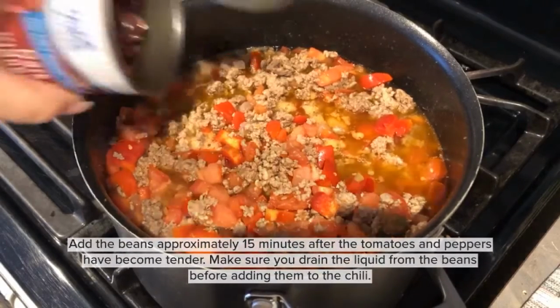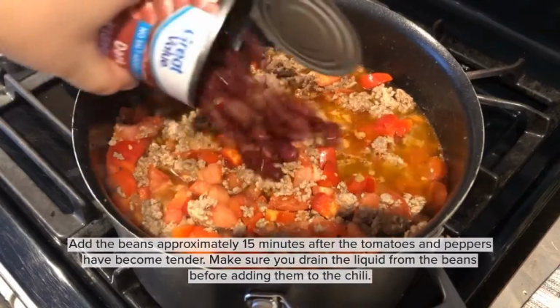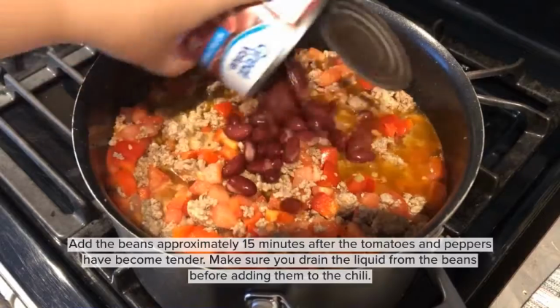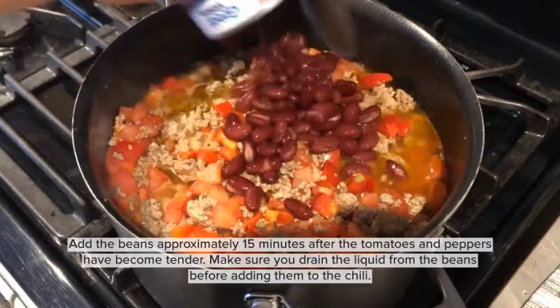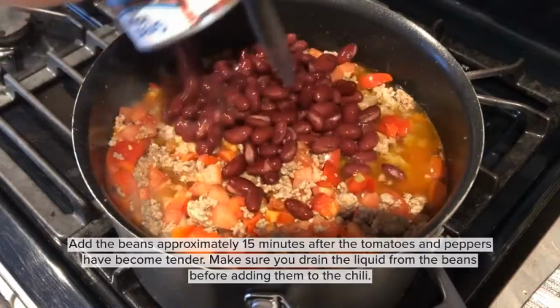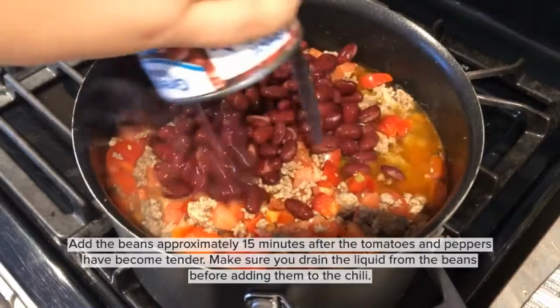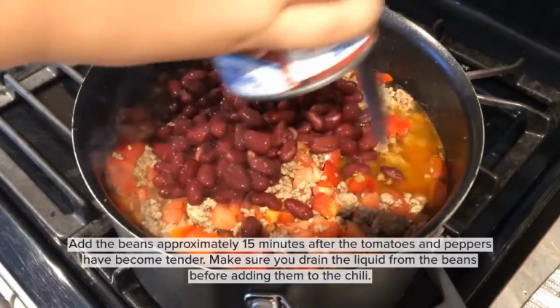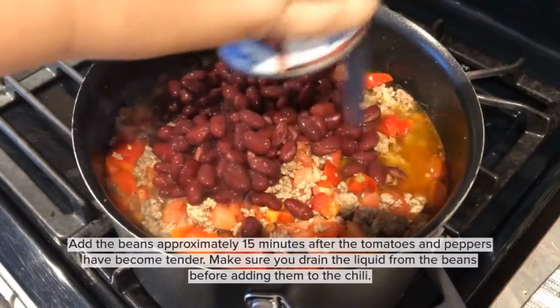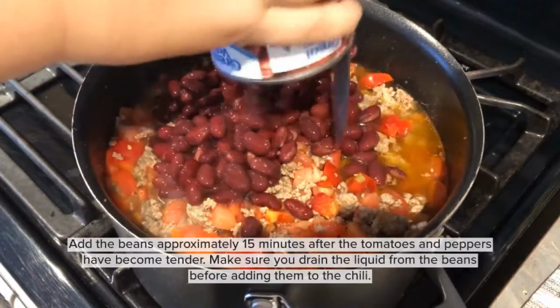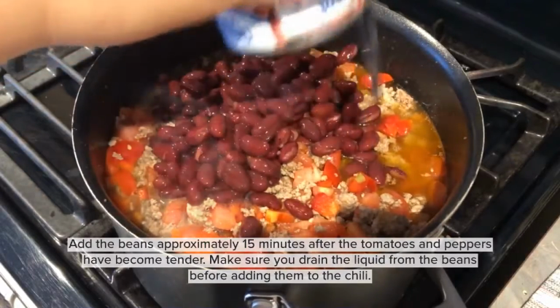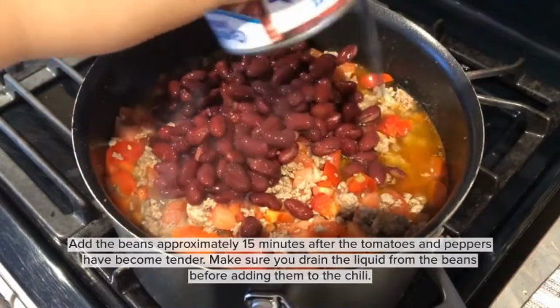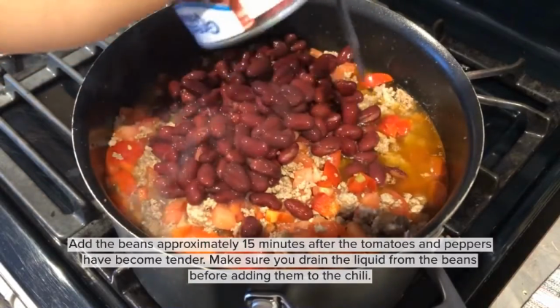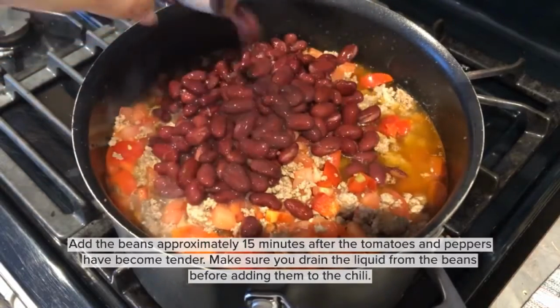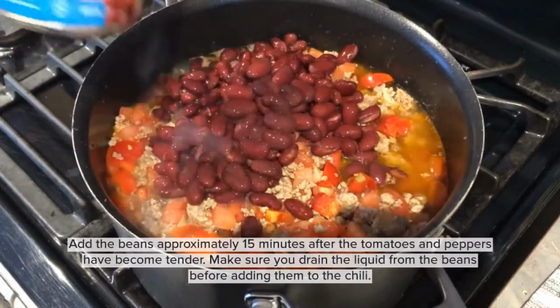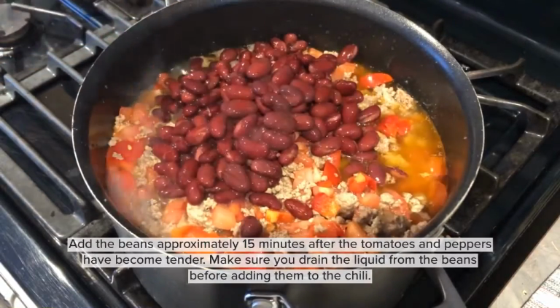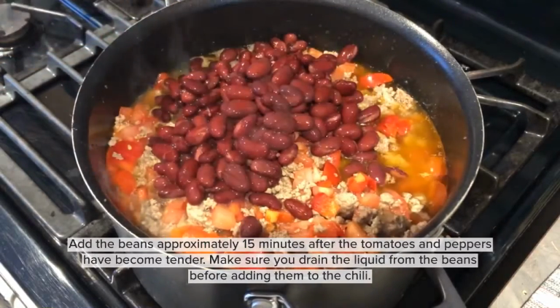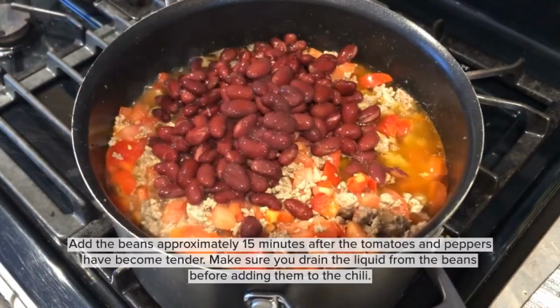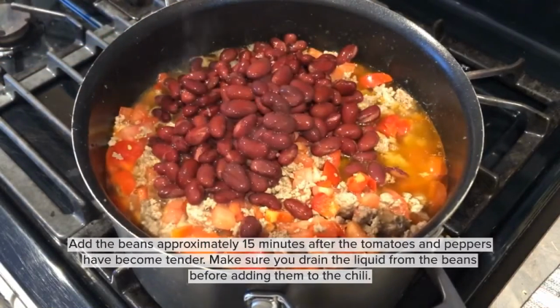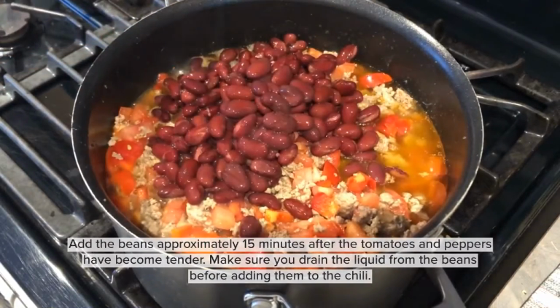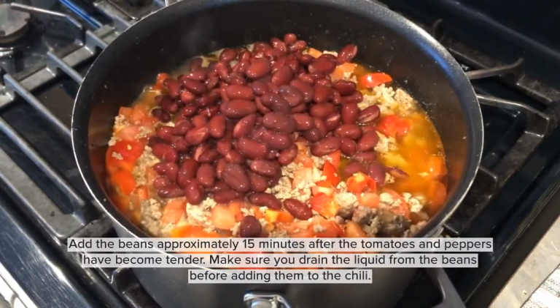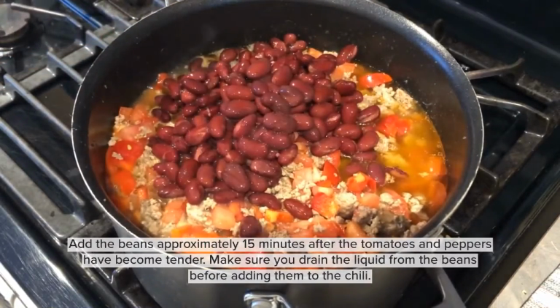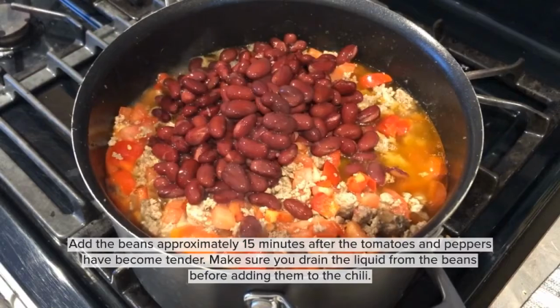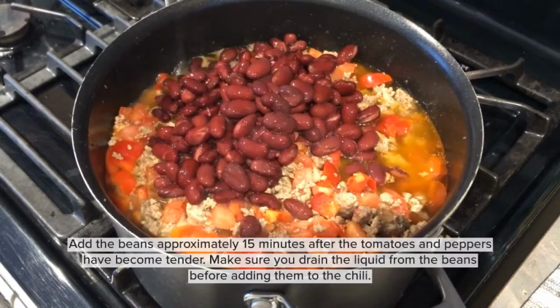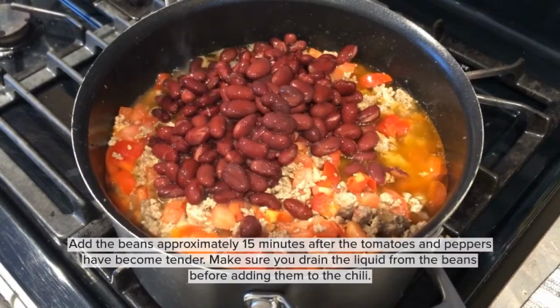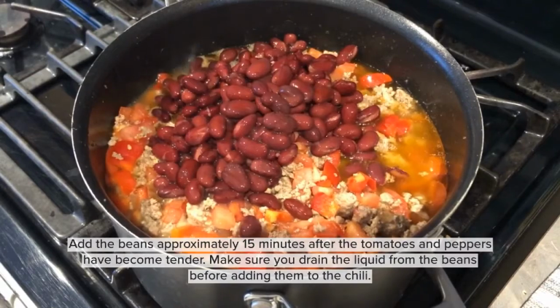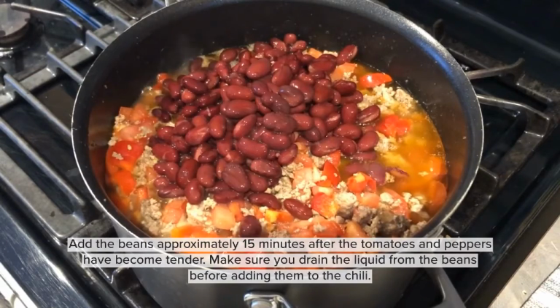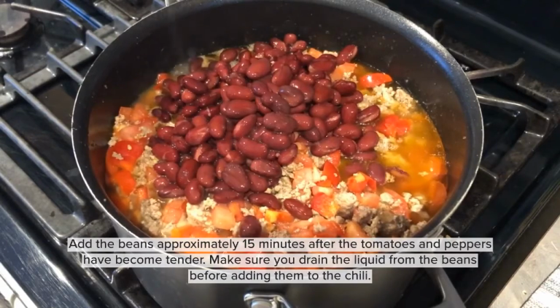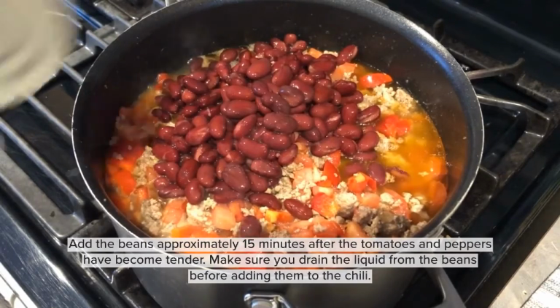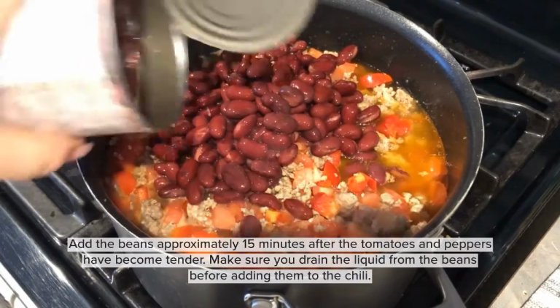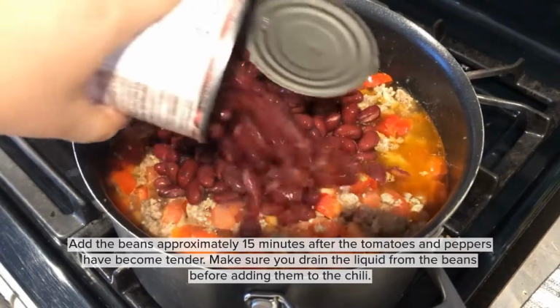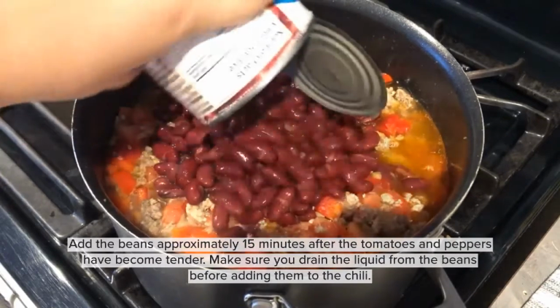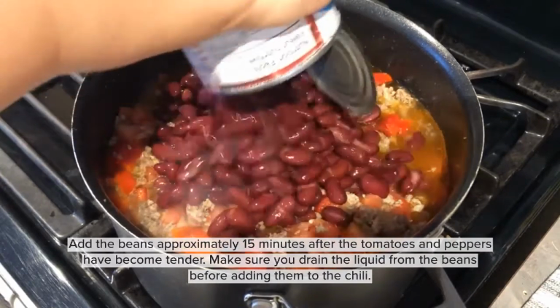Then you're going to add the beans approximately 15 minutes after. Just make sure you drain the liquid from the beans before adding them into the chili.